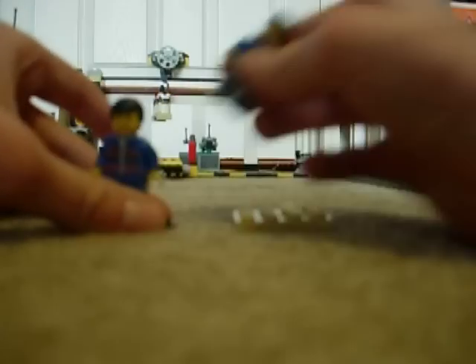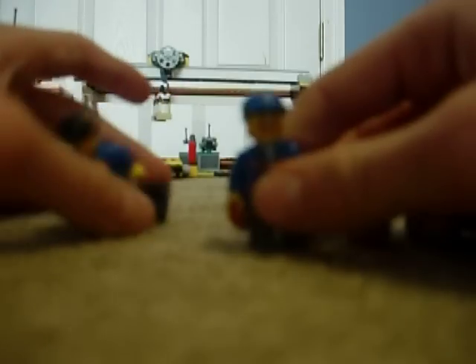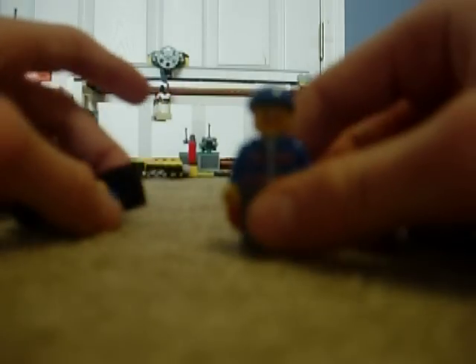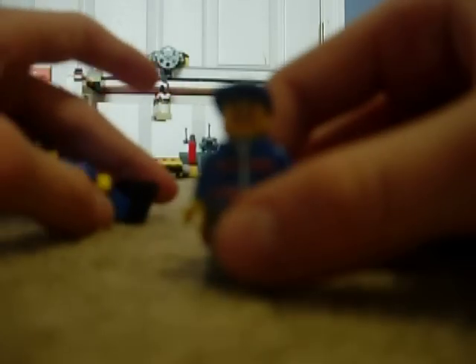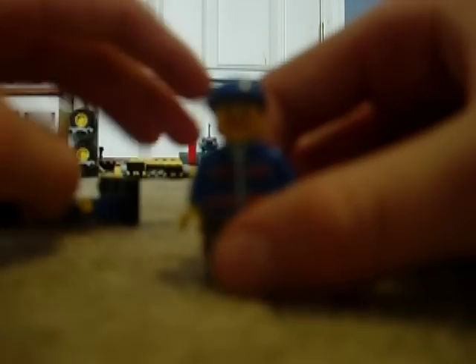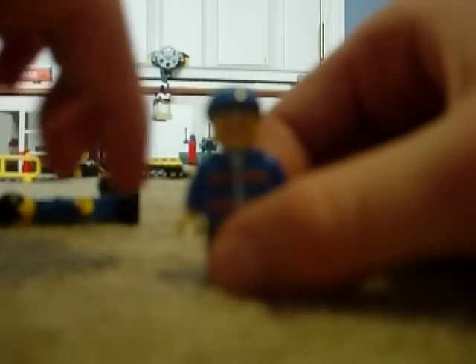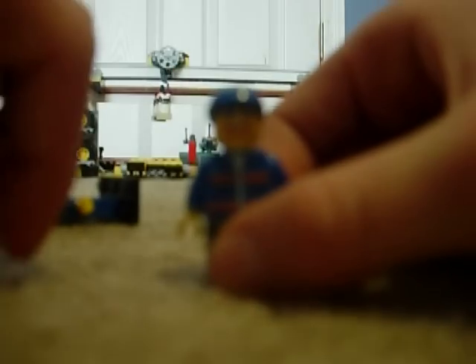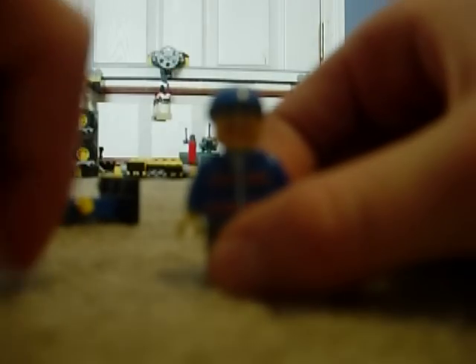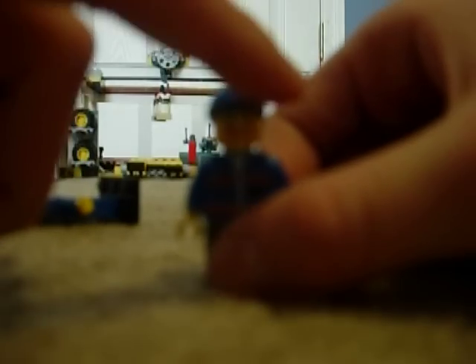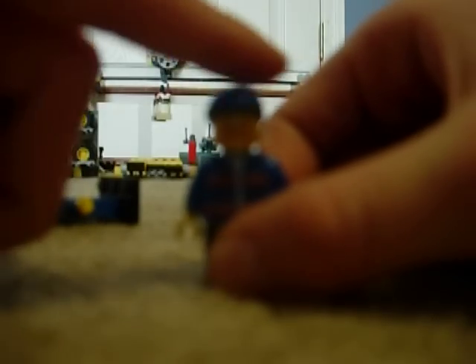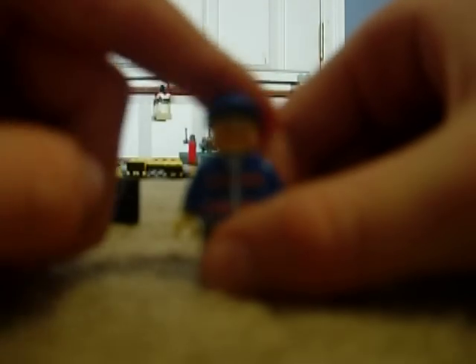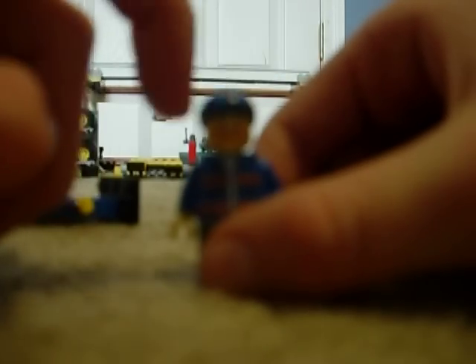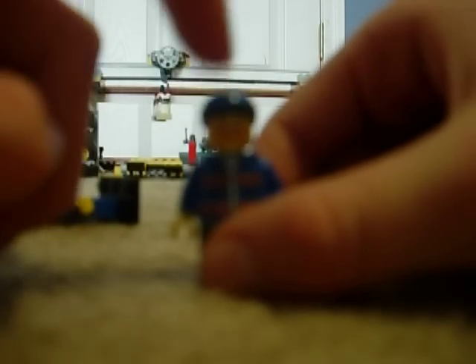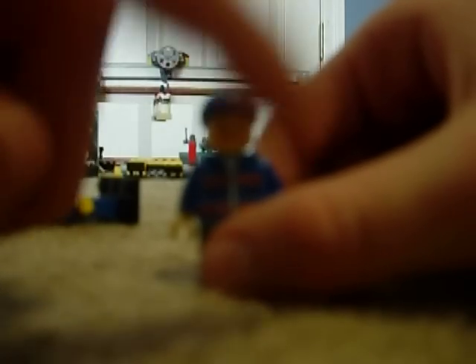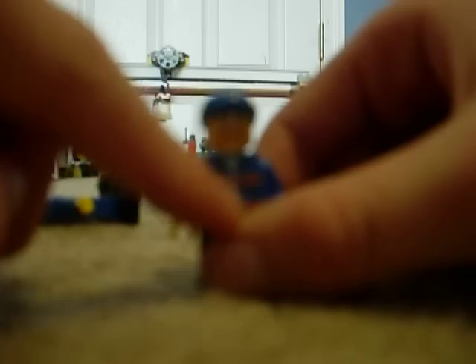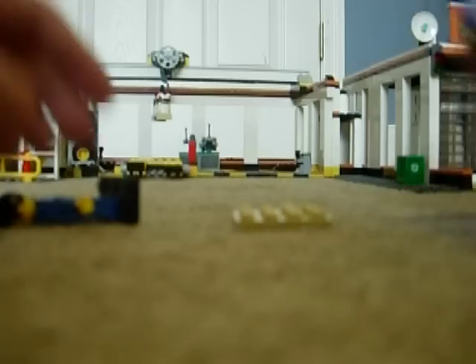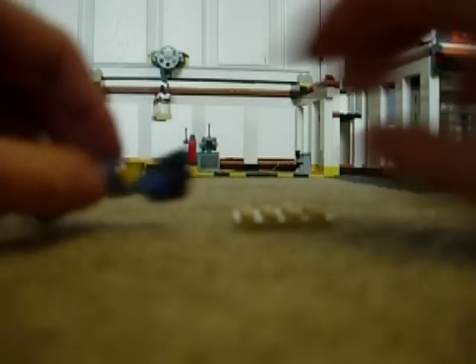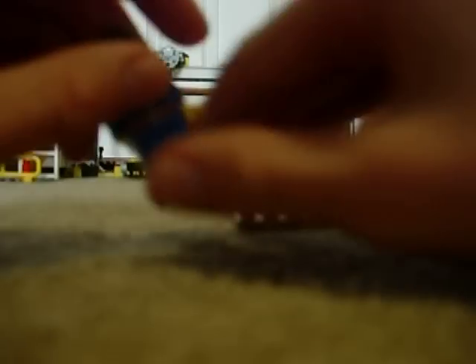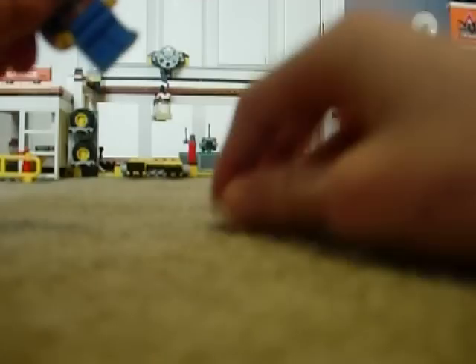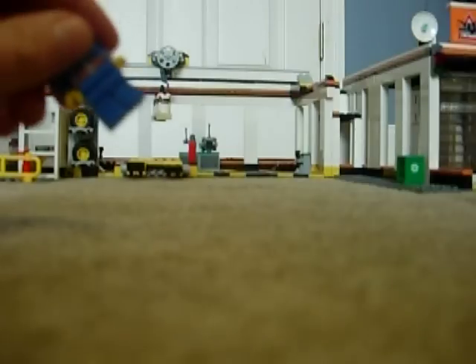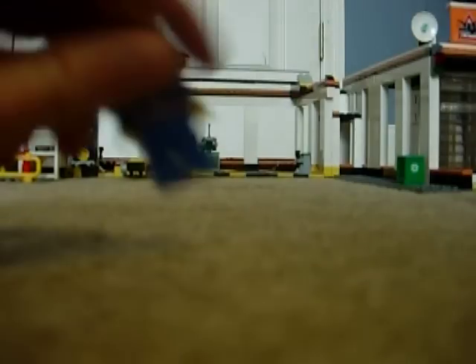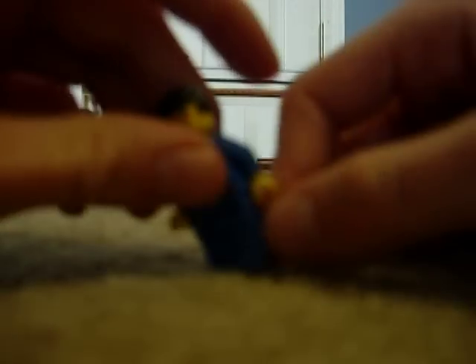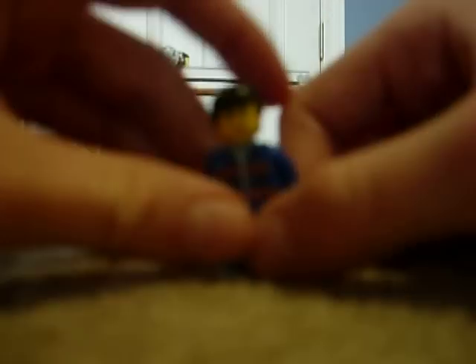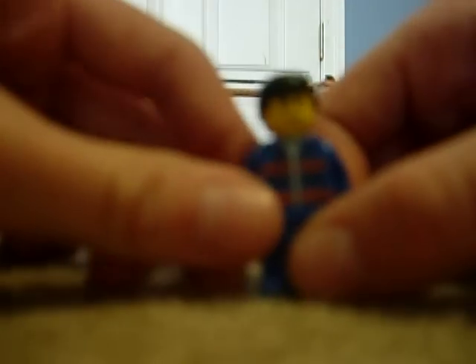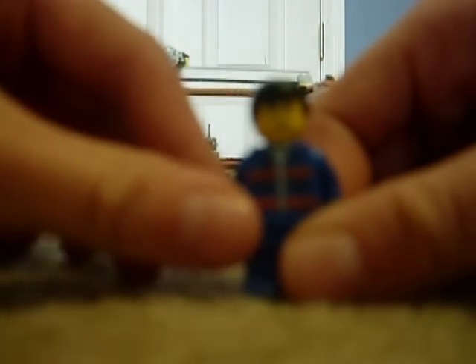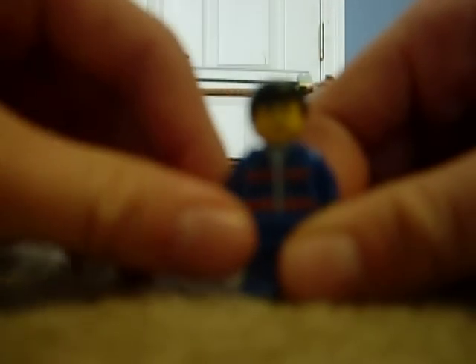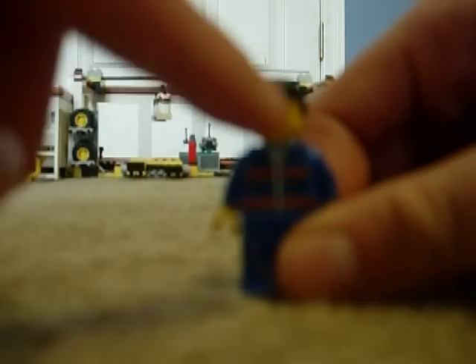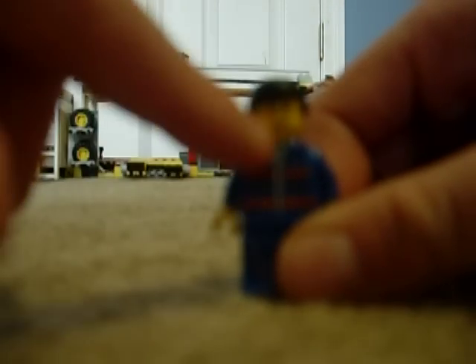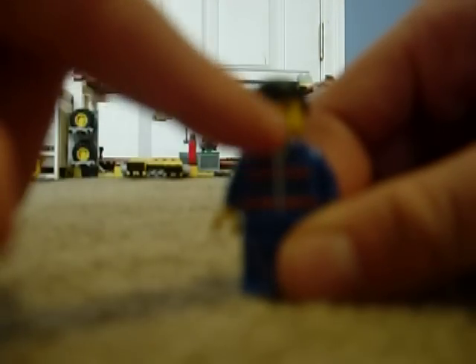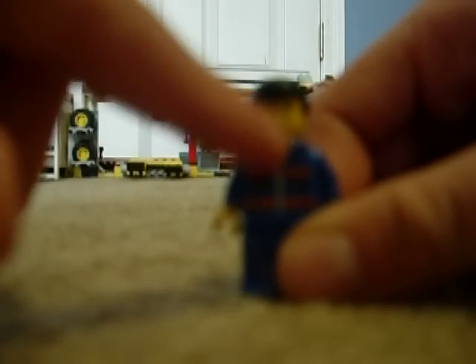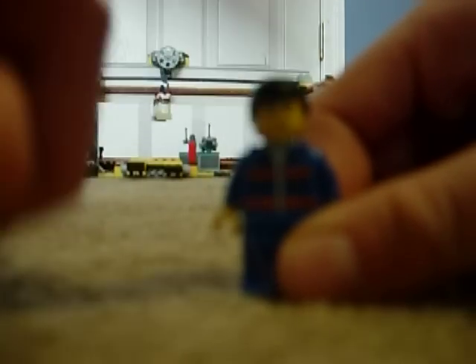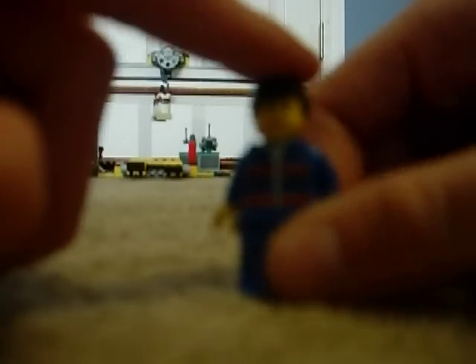This is the tow truck driver. He drives the big tow truck, which I'll do later. He has a hat and a uniform. And then there's this guy with a serious face — he has kind of a frown and black hair.